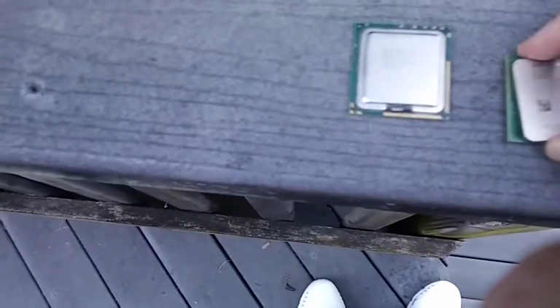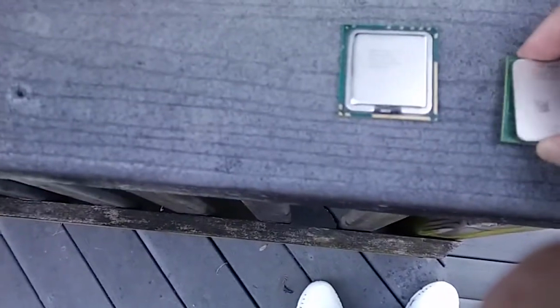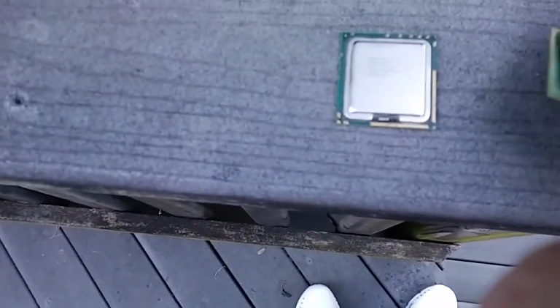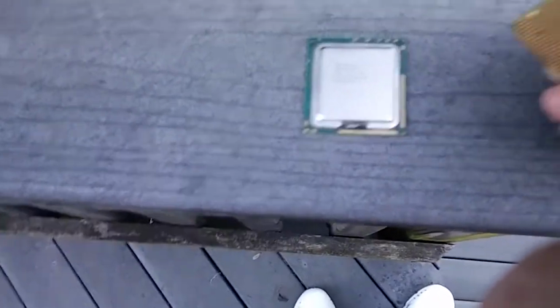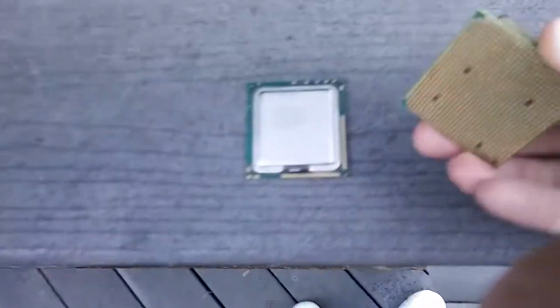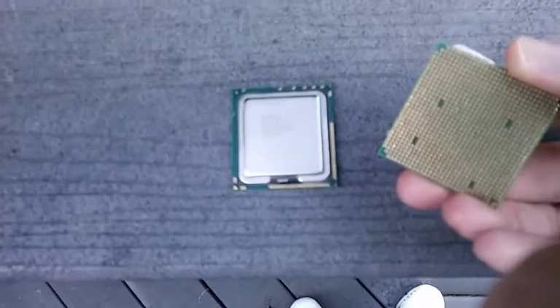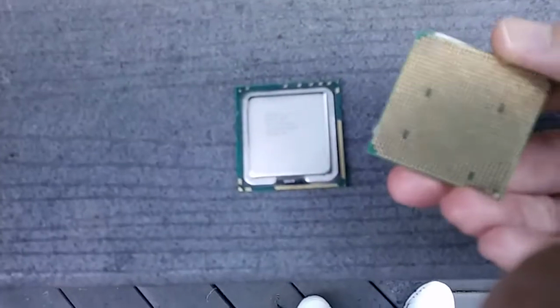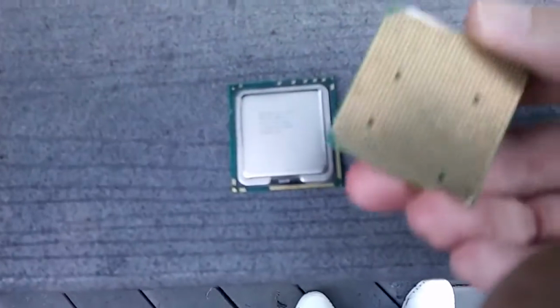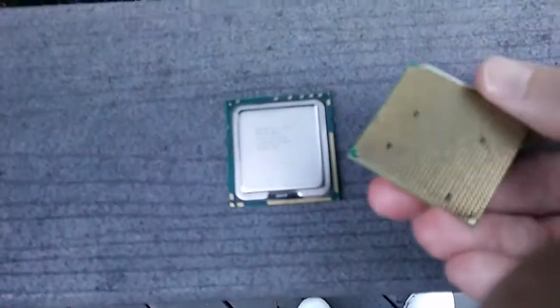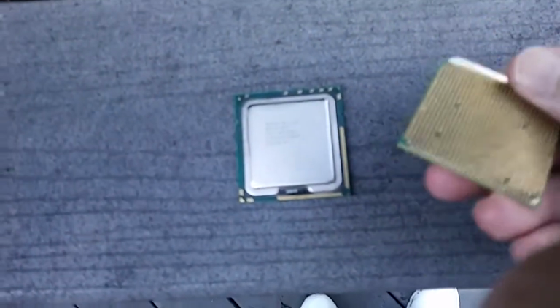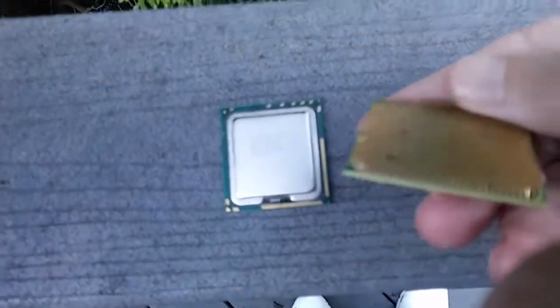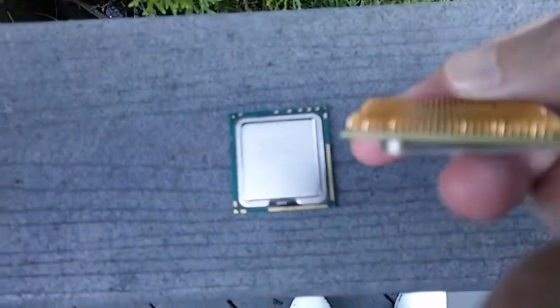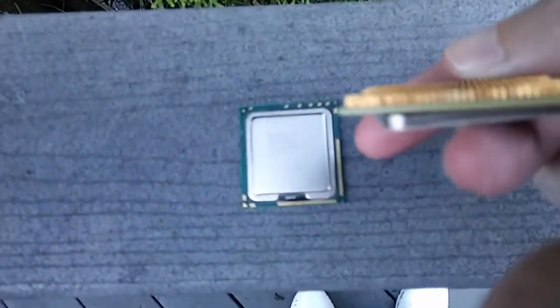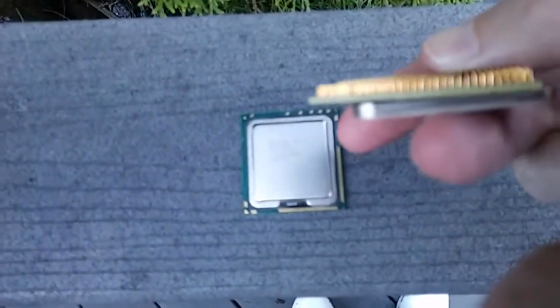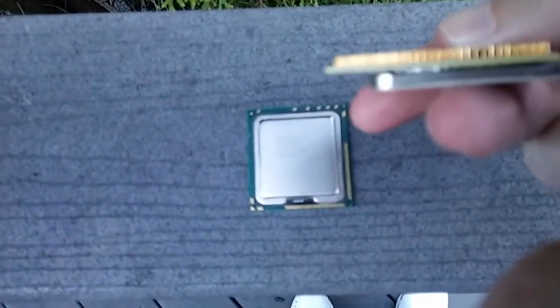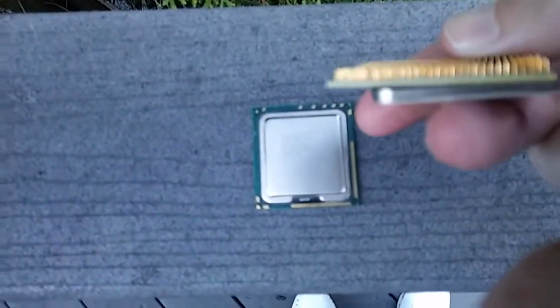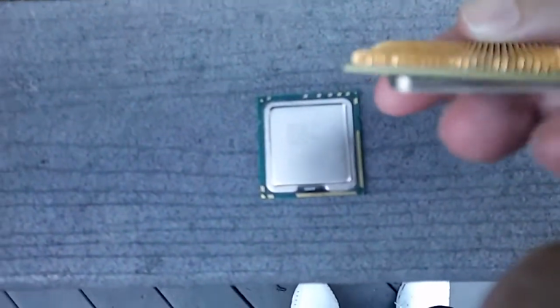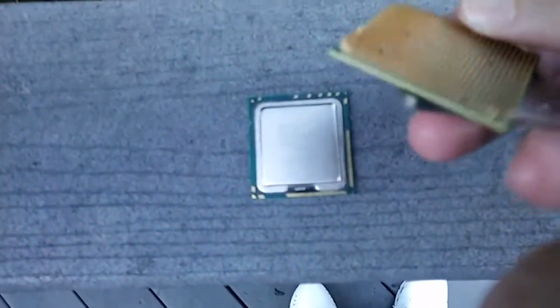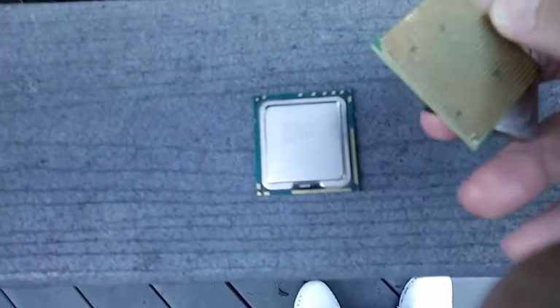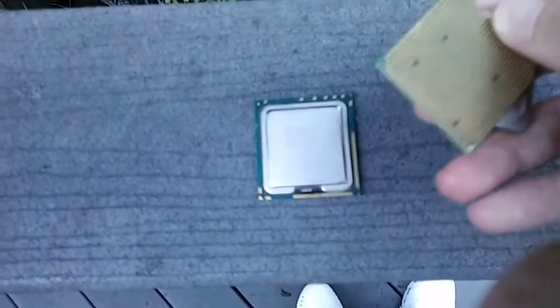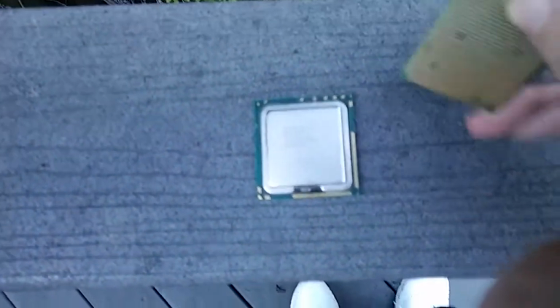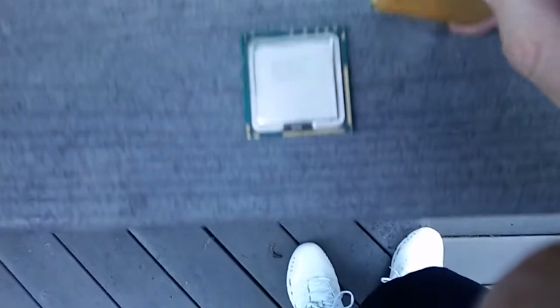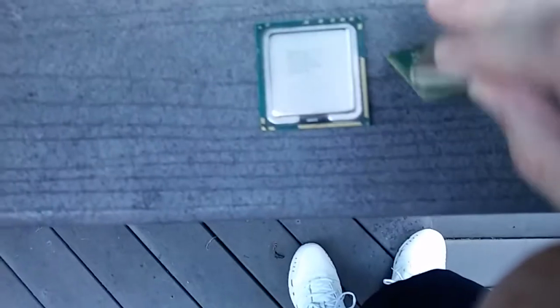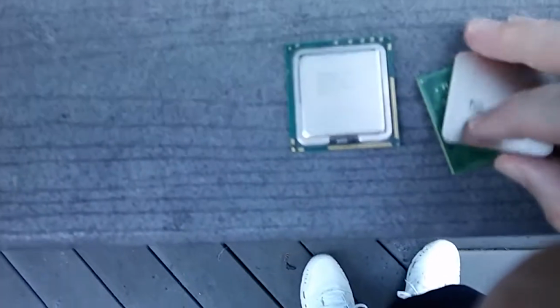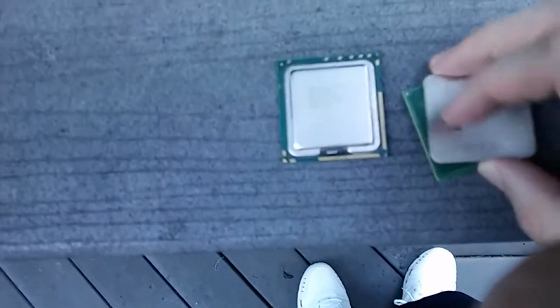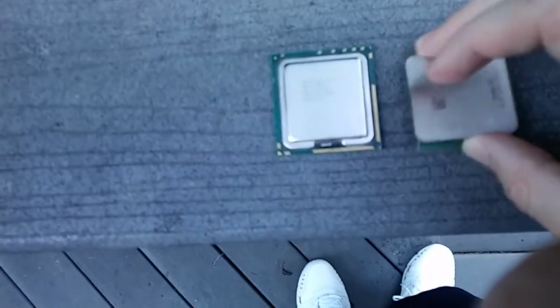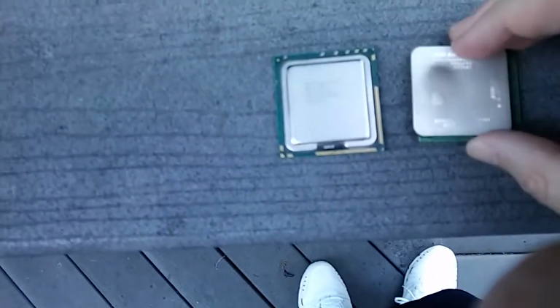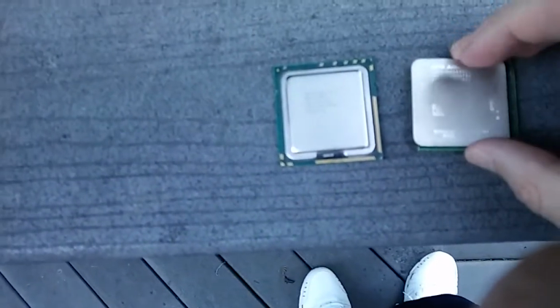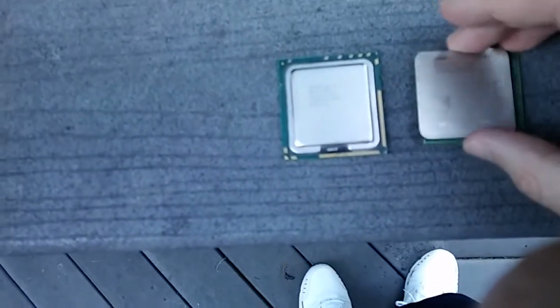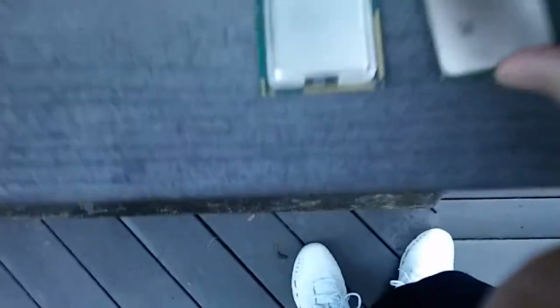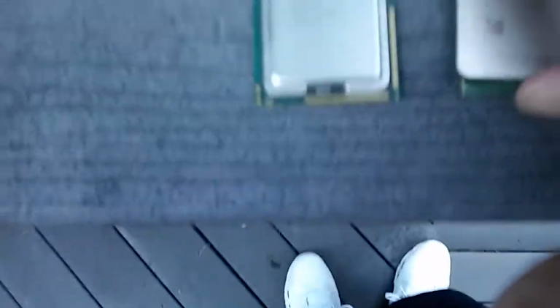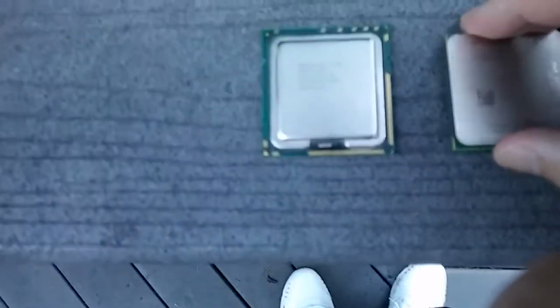And here's an old Athlon X2. It's got pins — it's not flat.